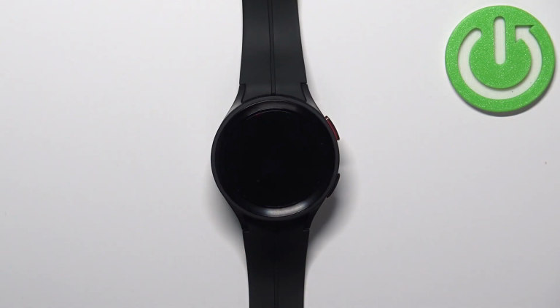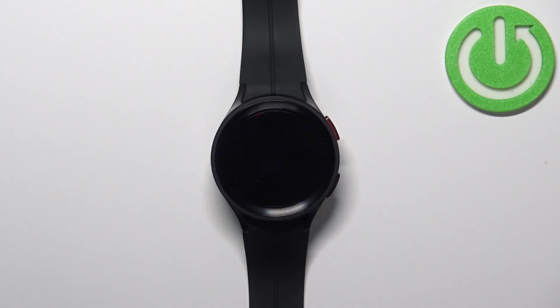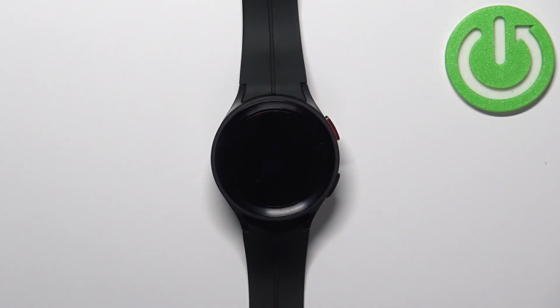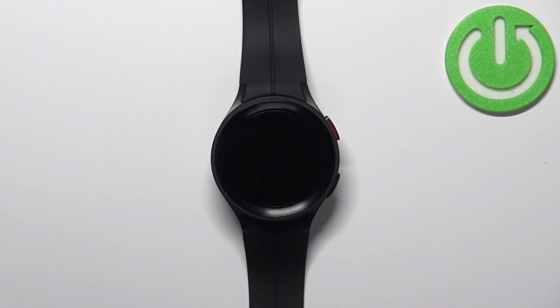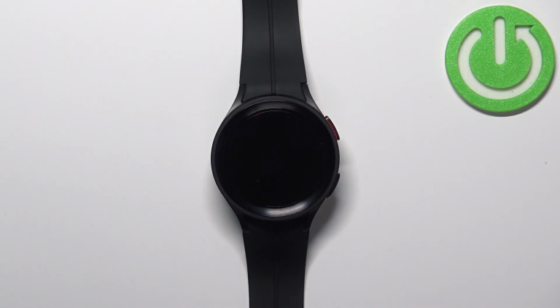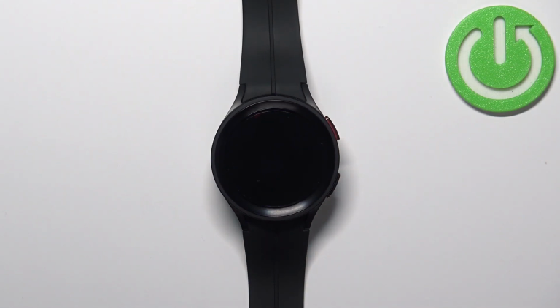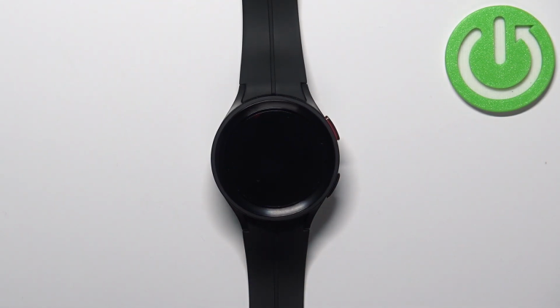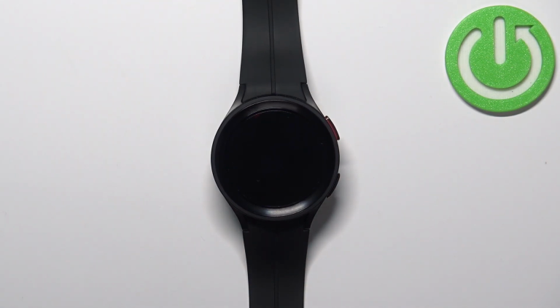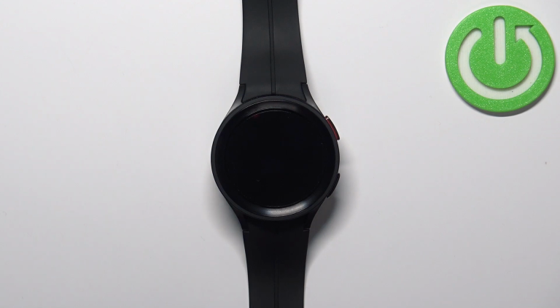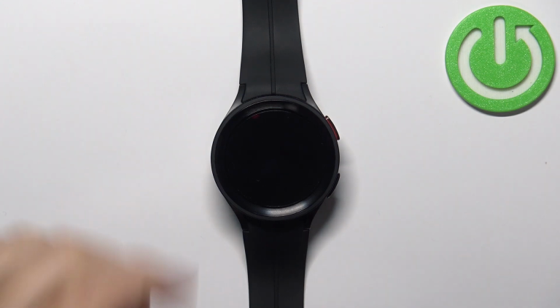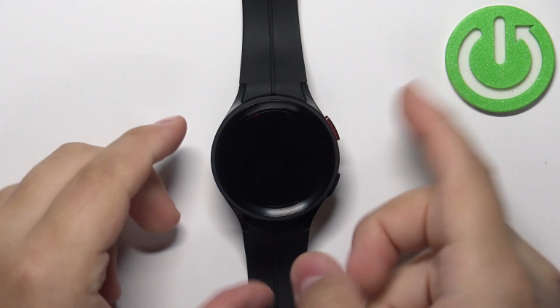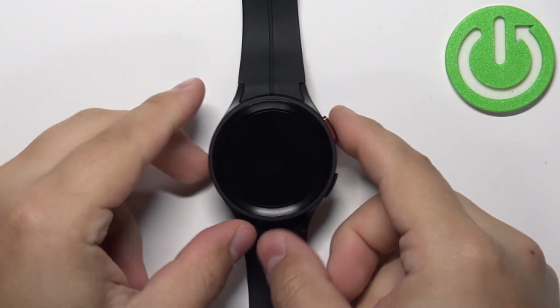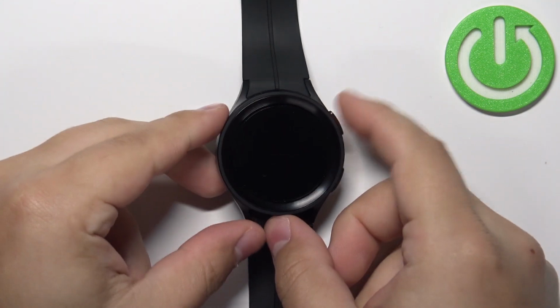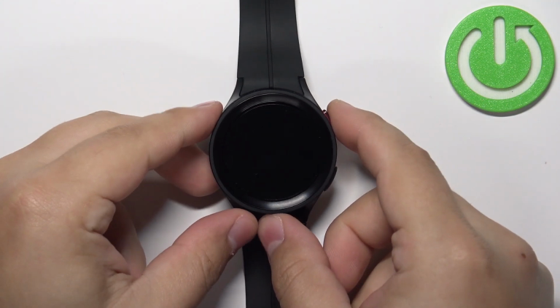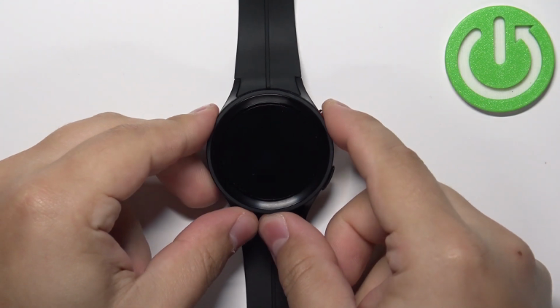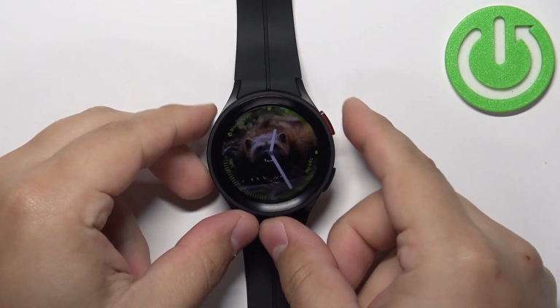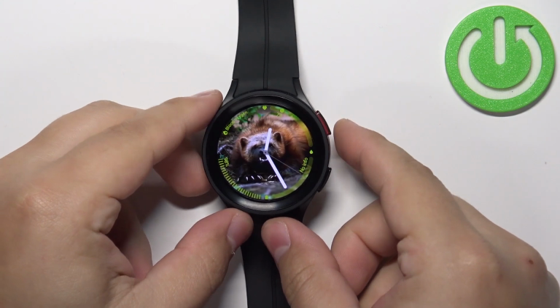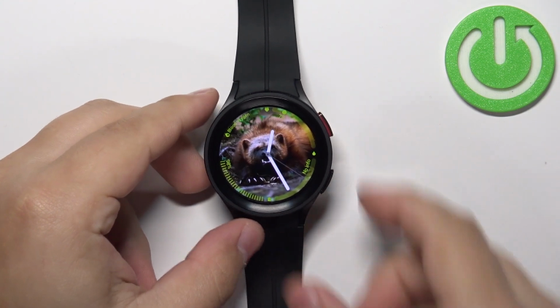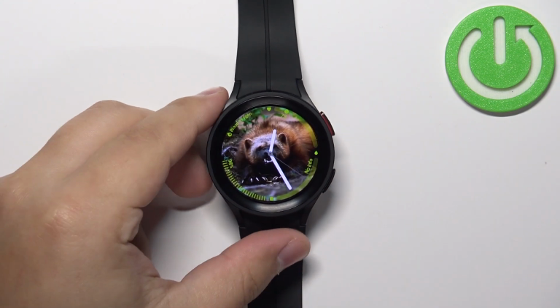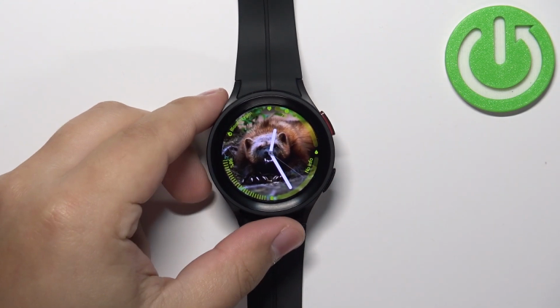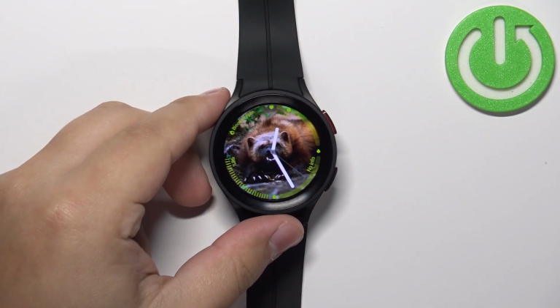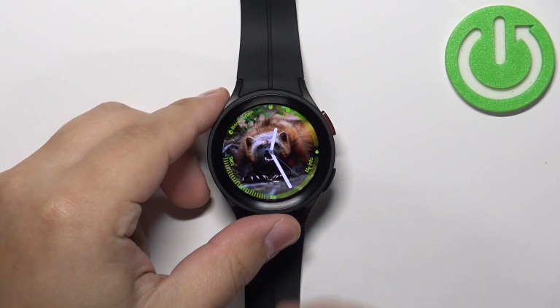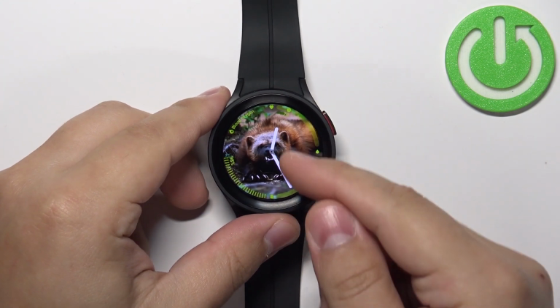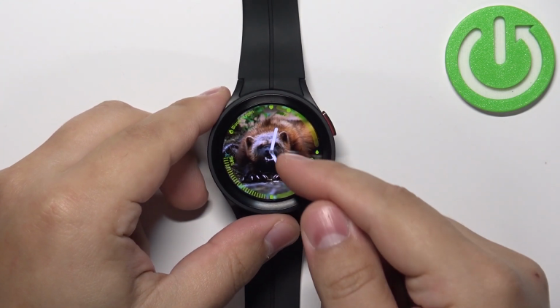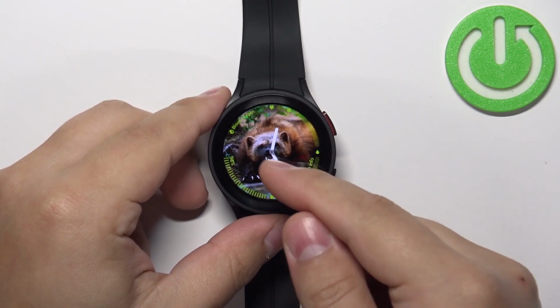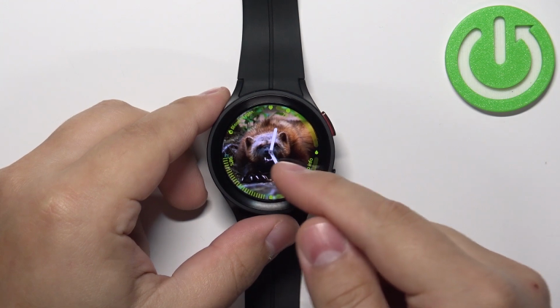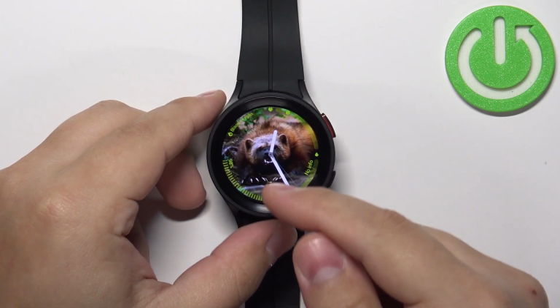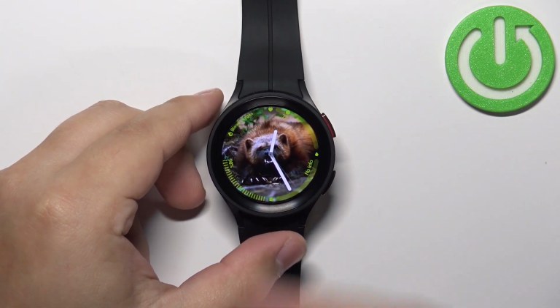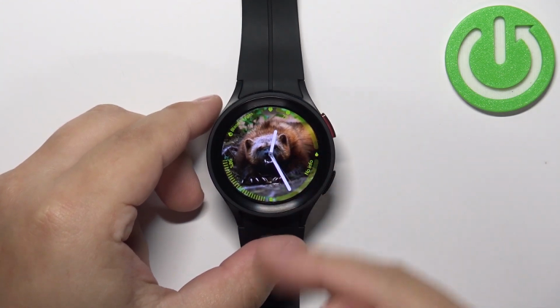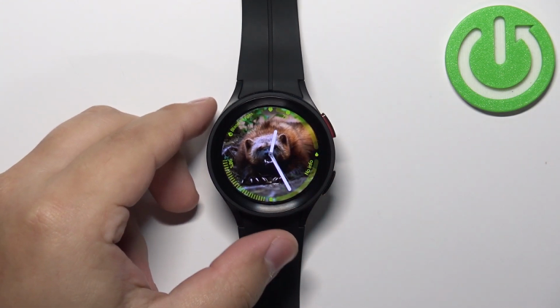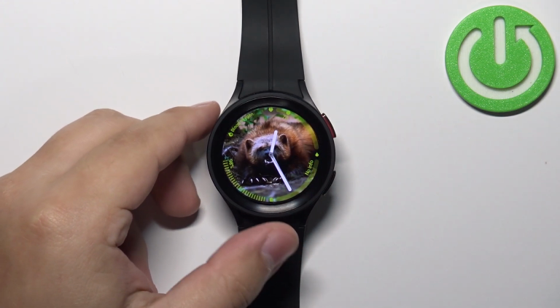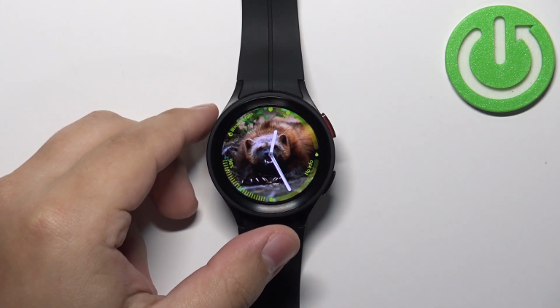So the first thing you will need to do is to wake up the screen on your watch, and you can do it by pressing the home button. Once you wake up the screen, you should see the current watch face or the home page on the watch.